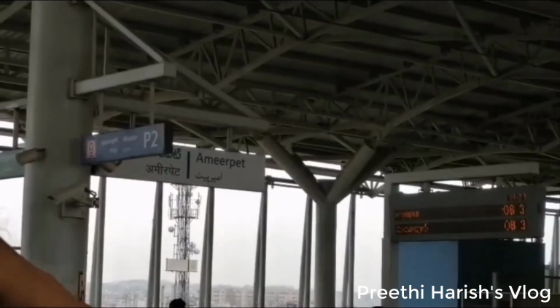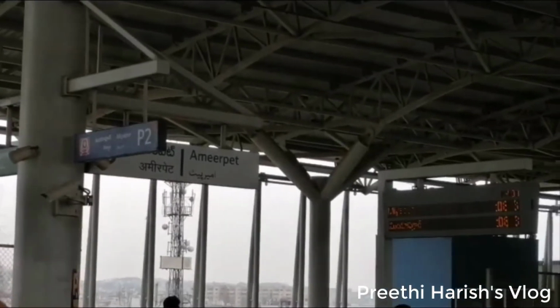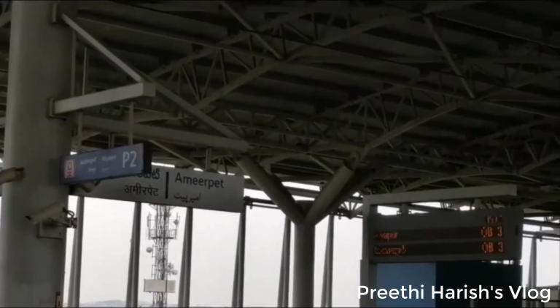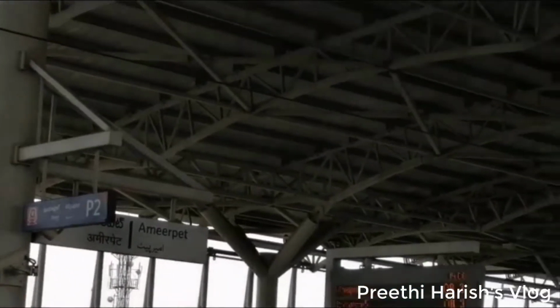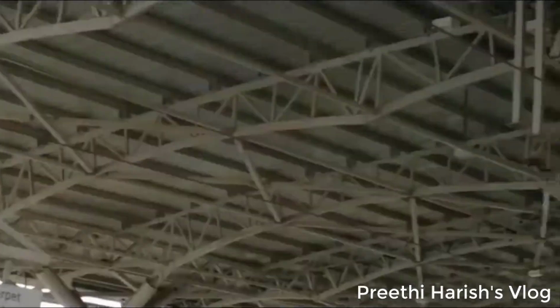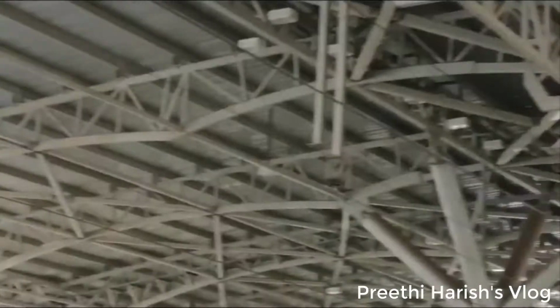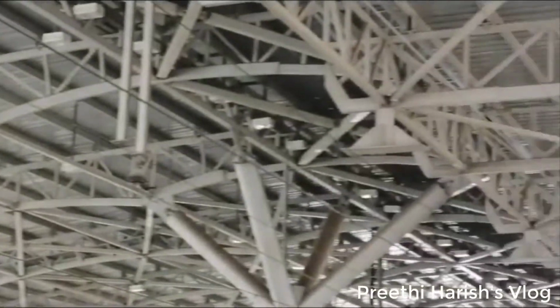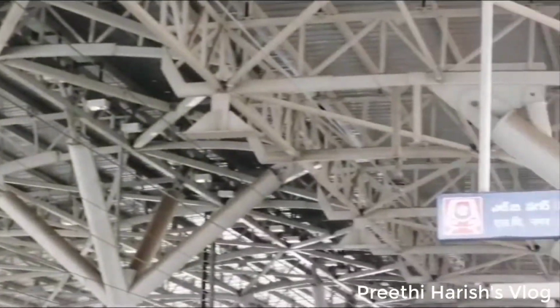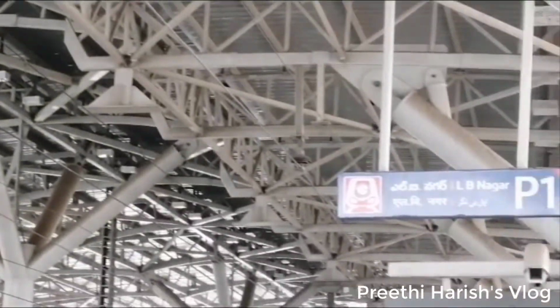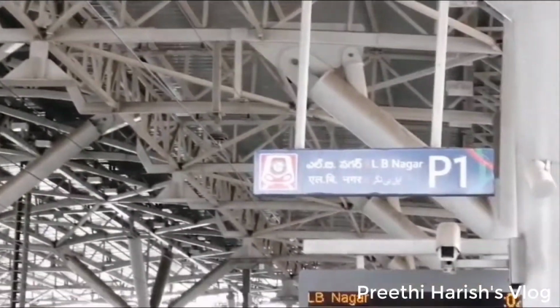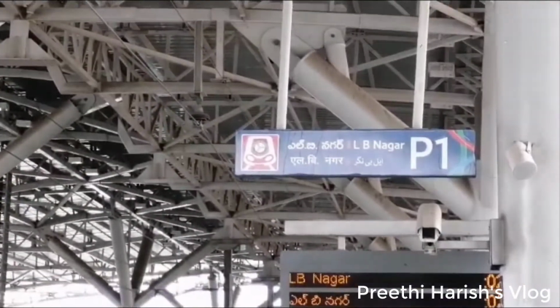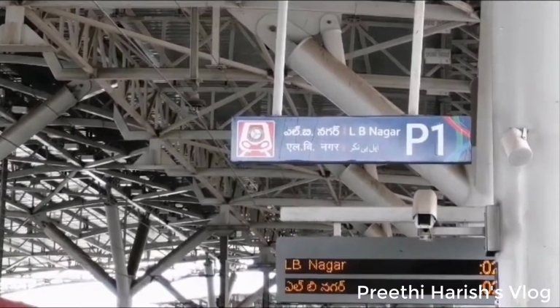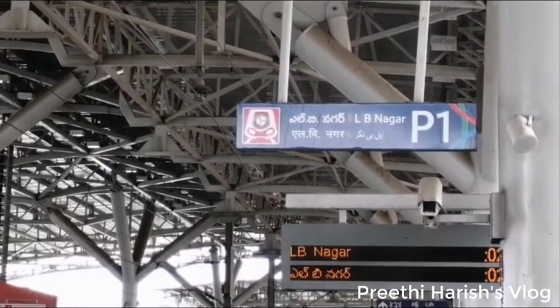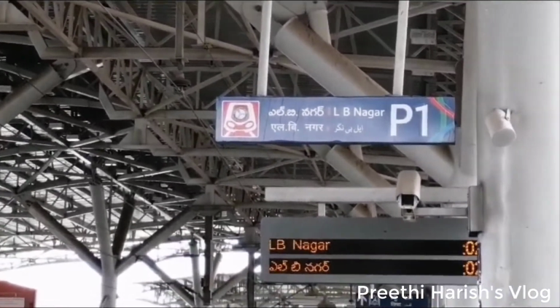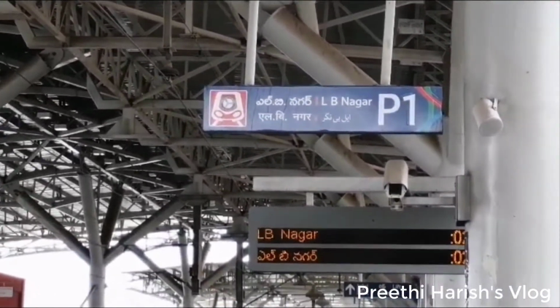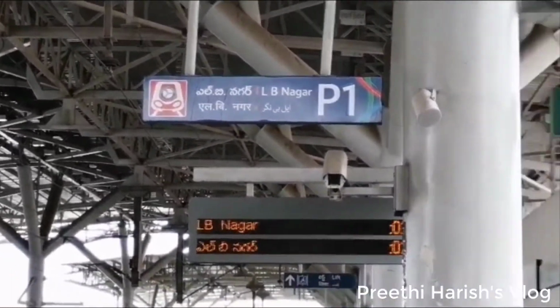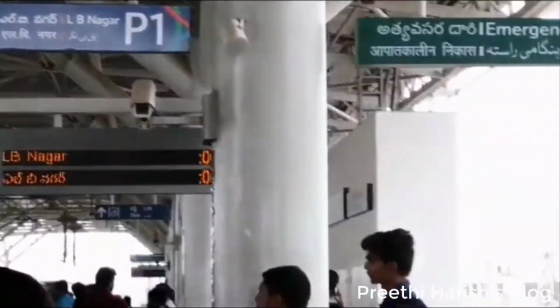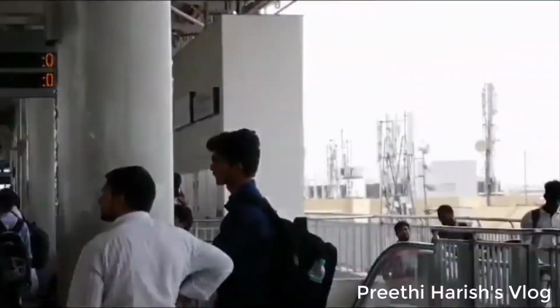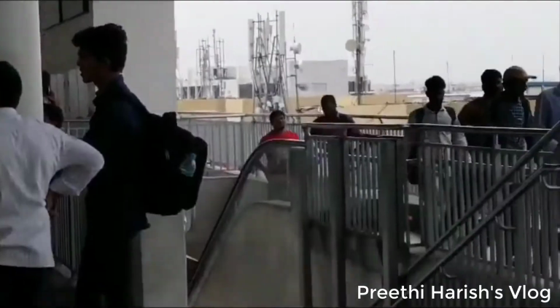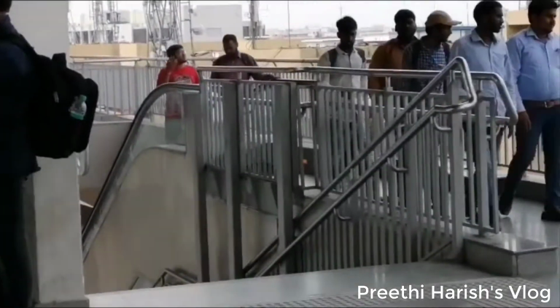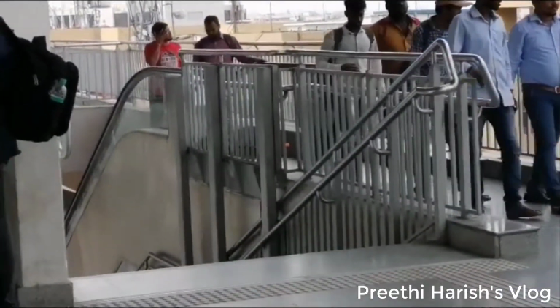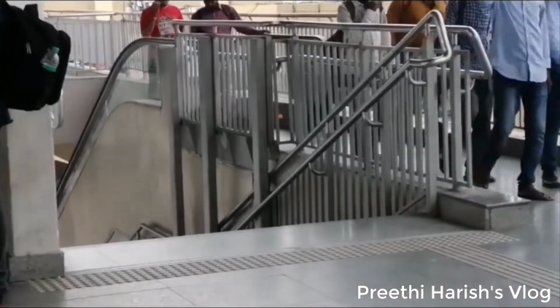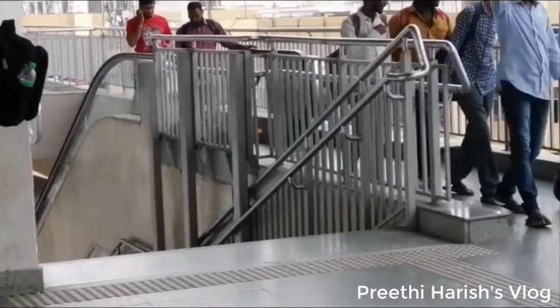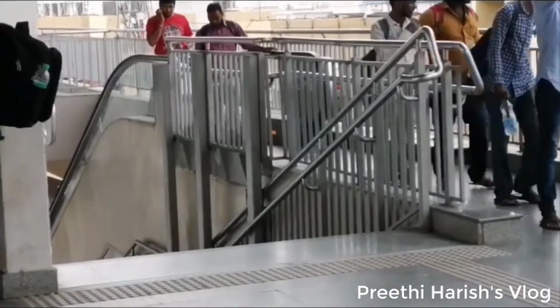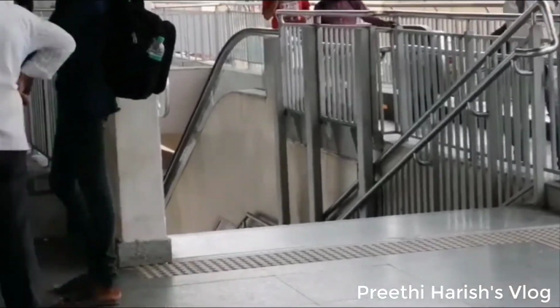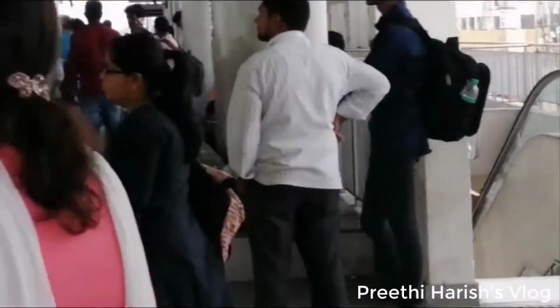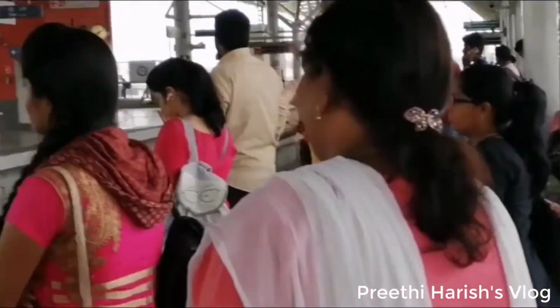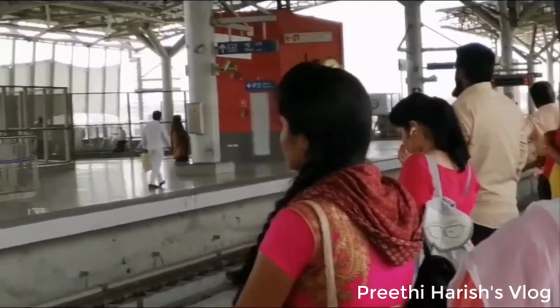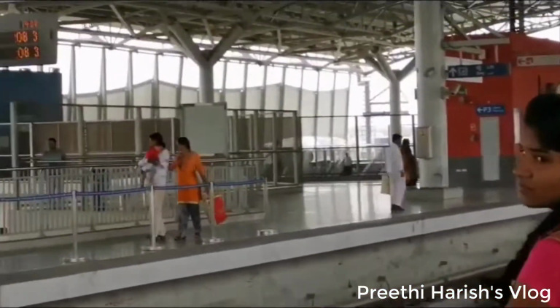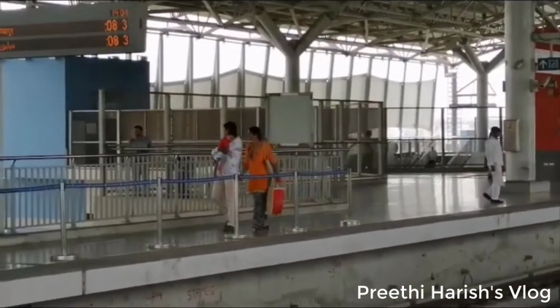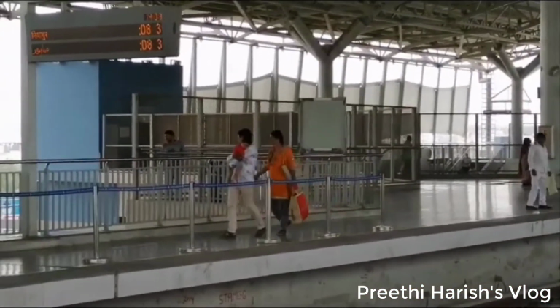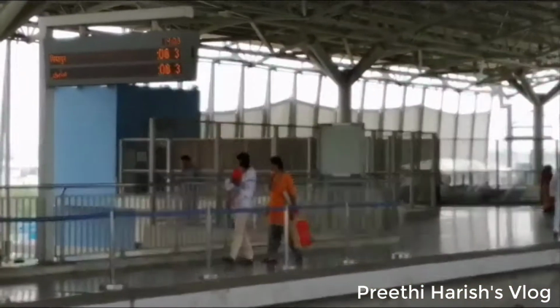You can go to platform number 1 for this route. At the High Tech City station, they will also offer you a smart card with various options available.